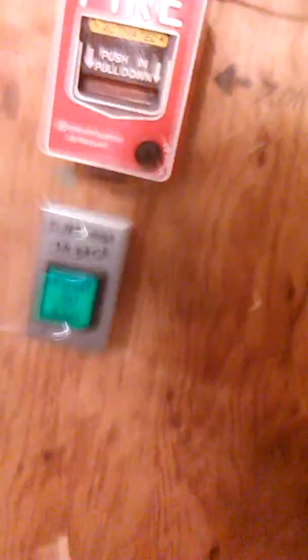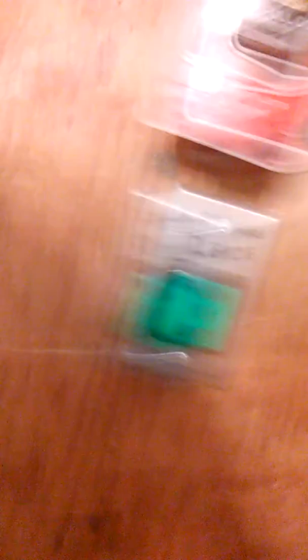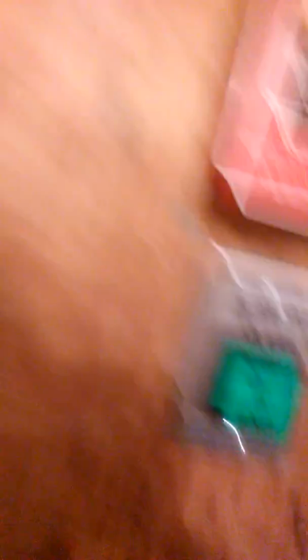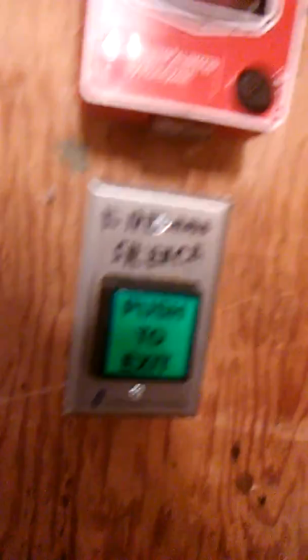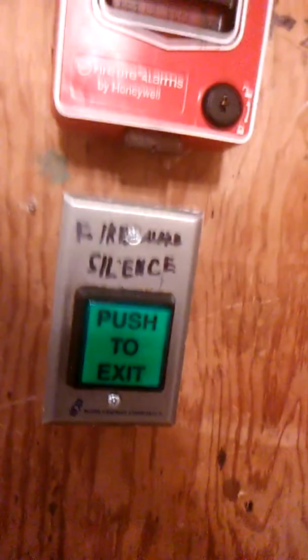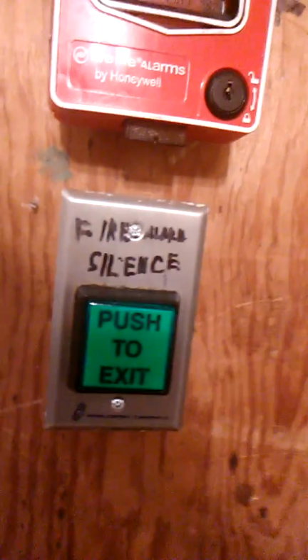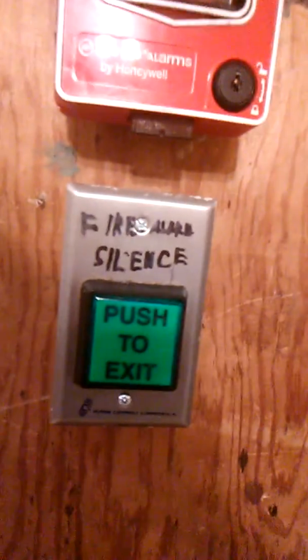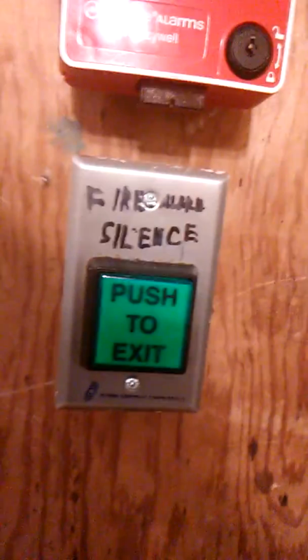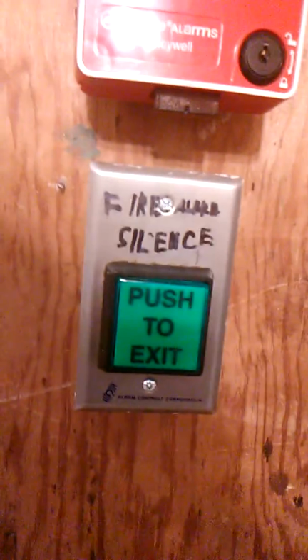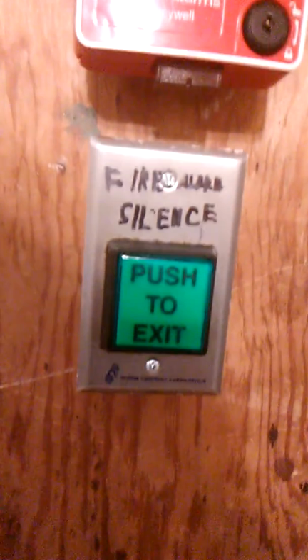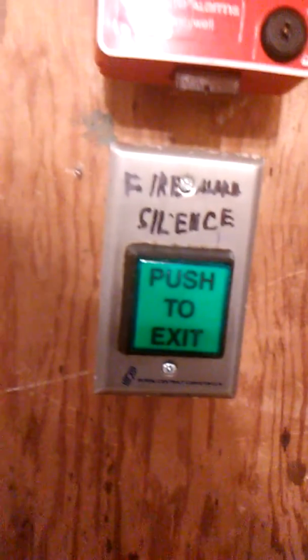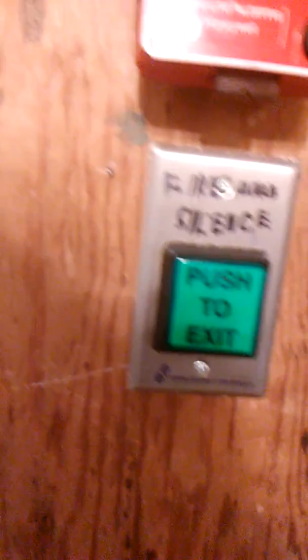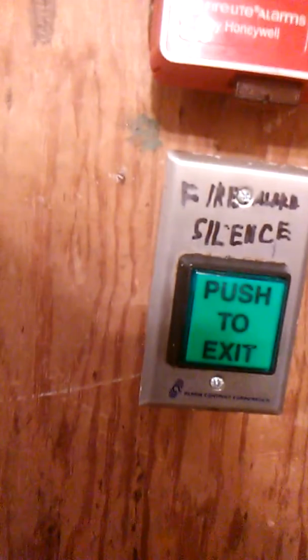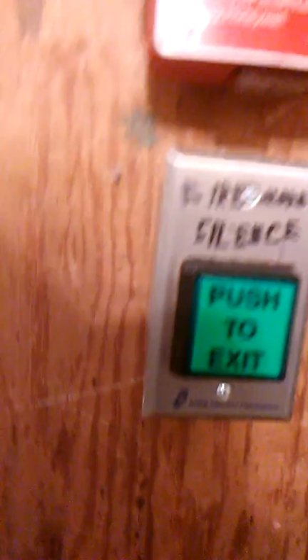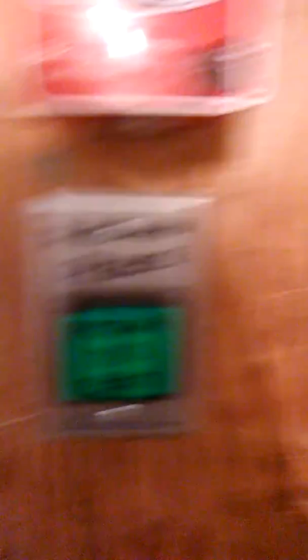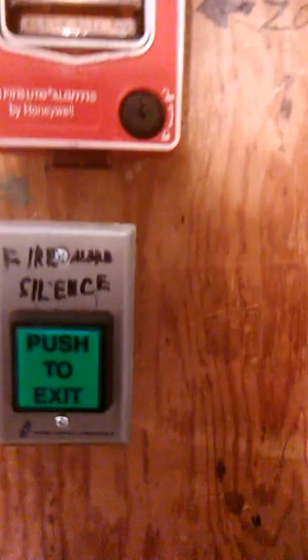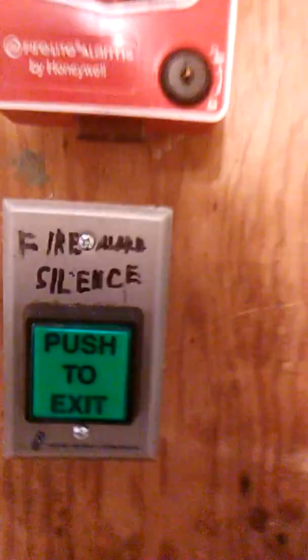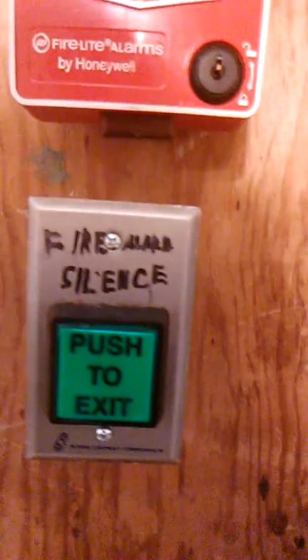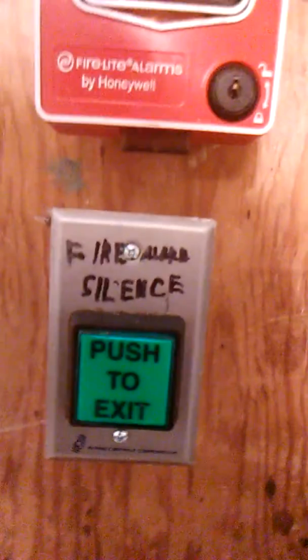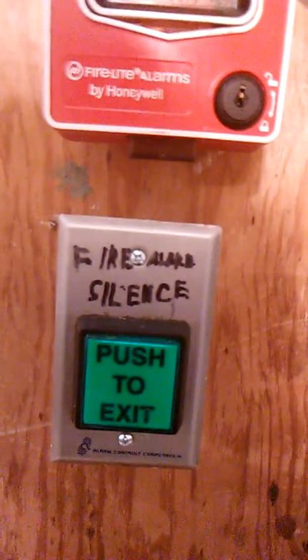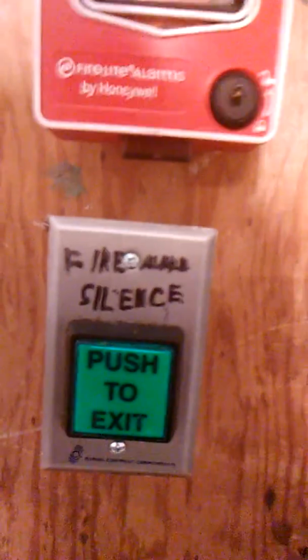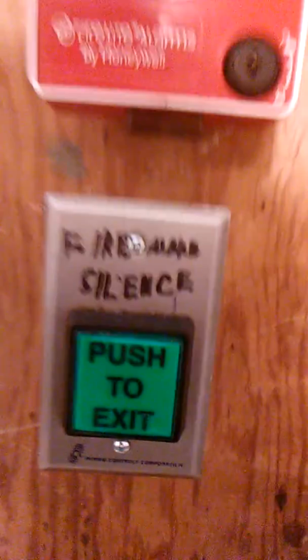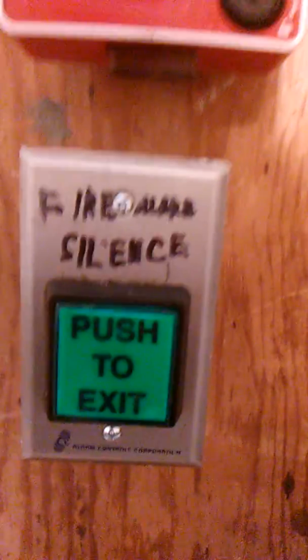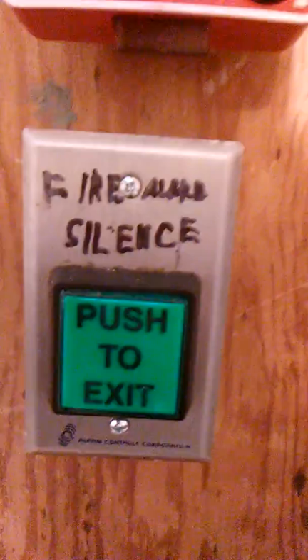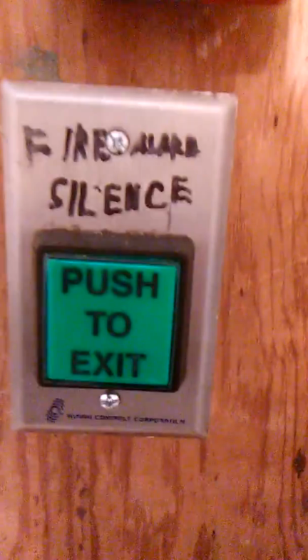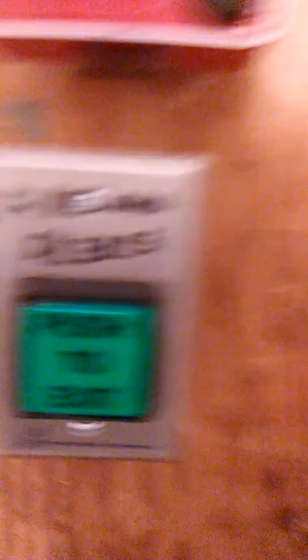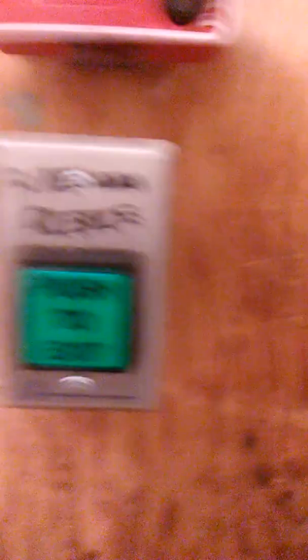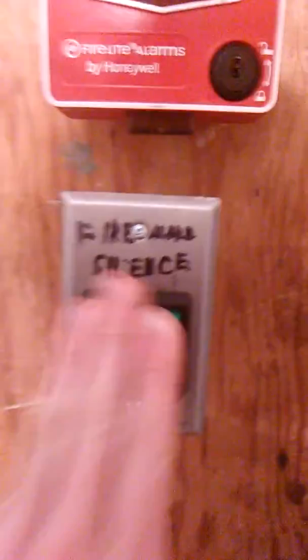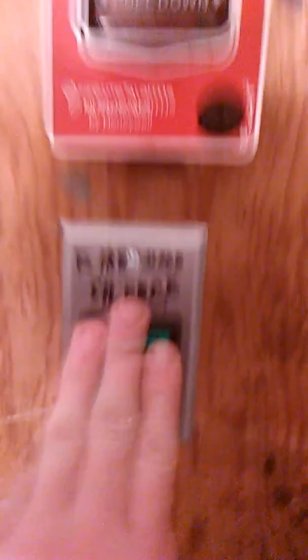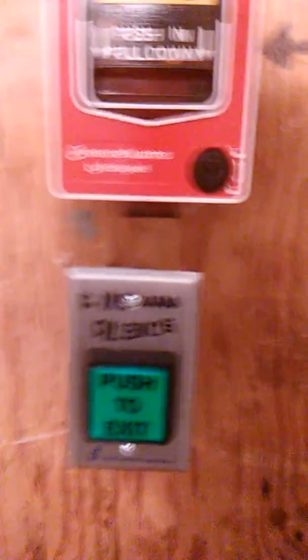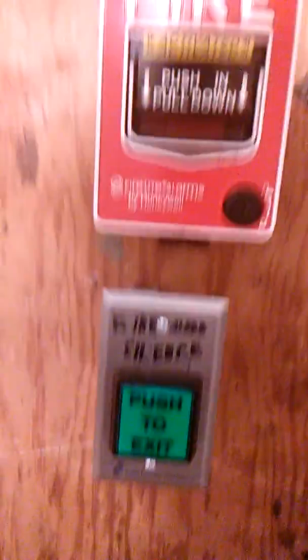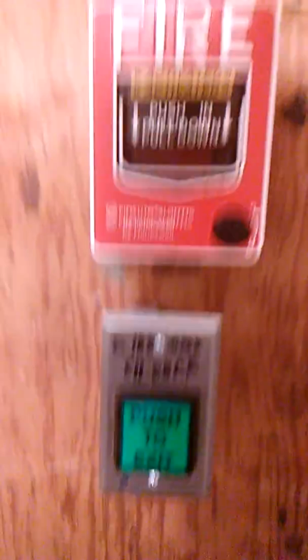First we got this push to exit button, but as you can see it says fire alarm silence. This is for my grandmother — in case my system goes off and I'm not here, she can just push this button and it'll silence it.